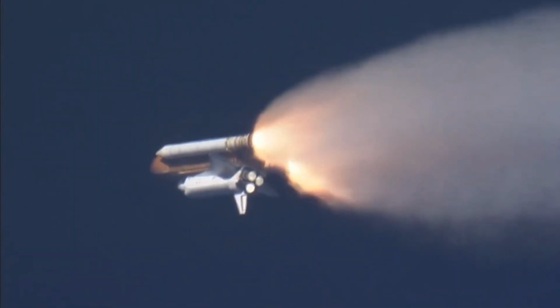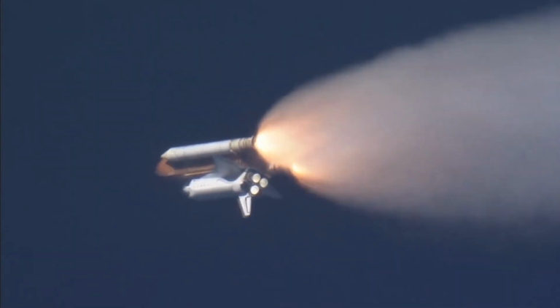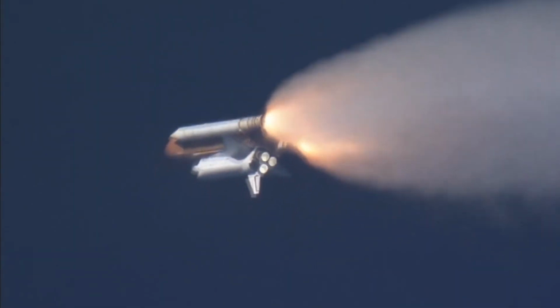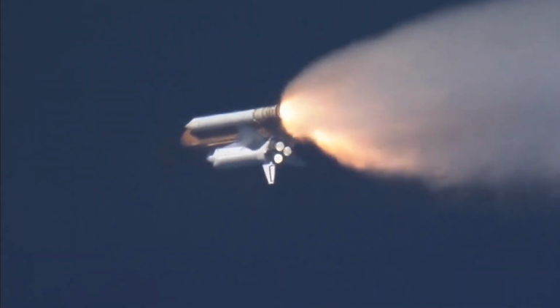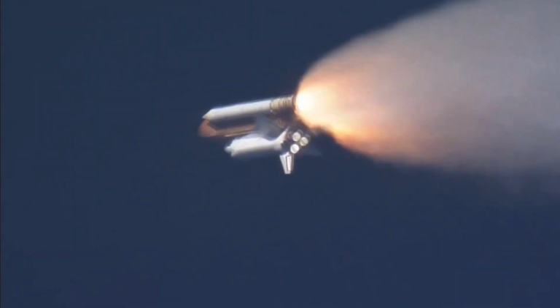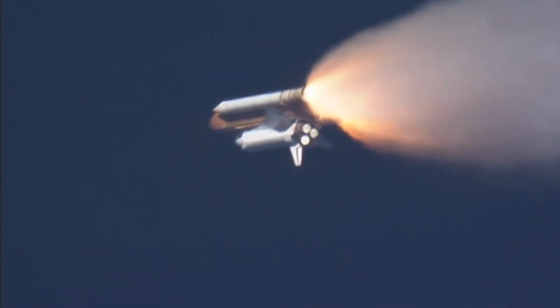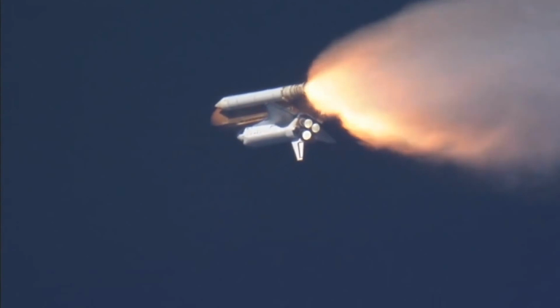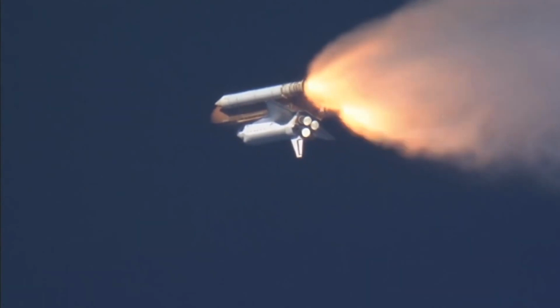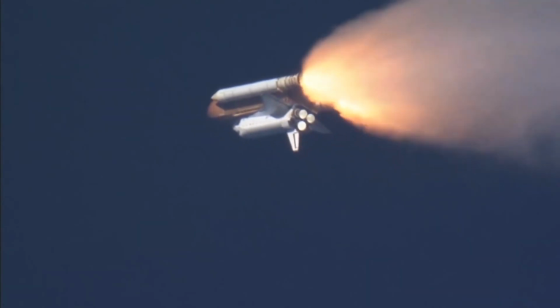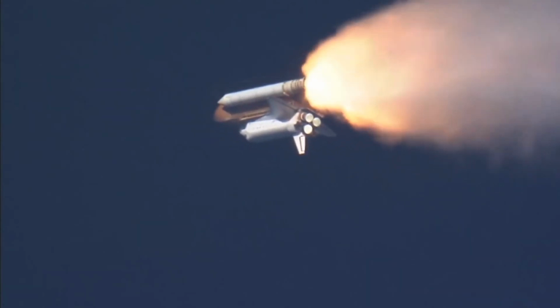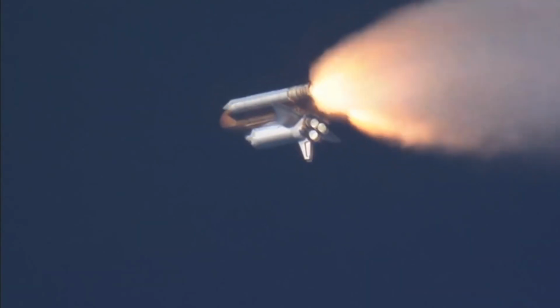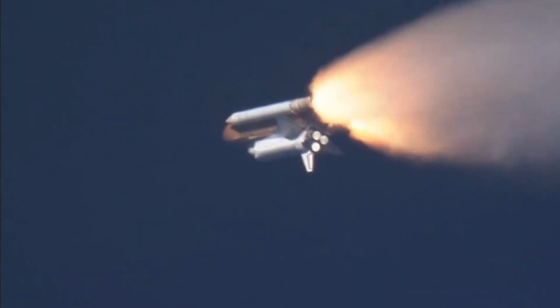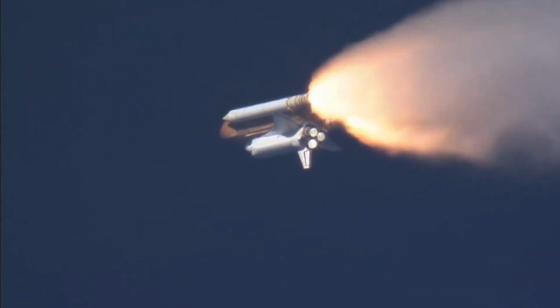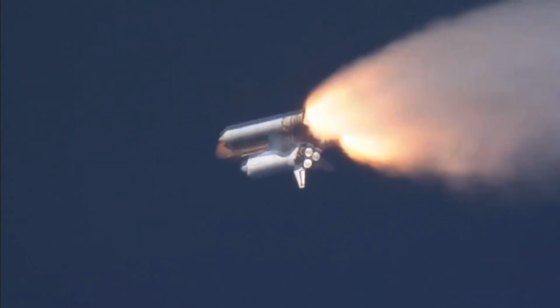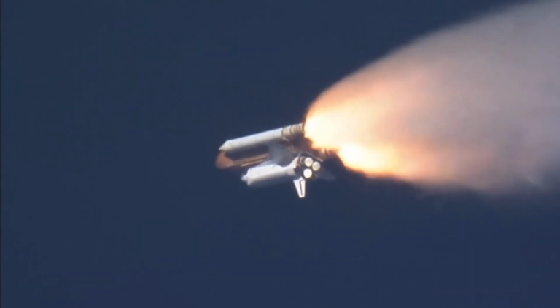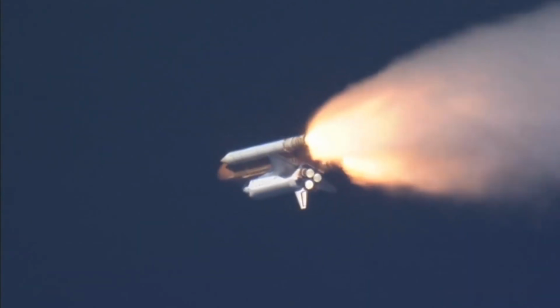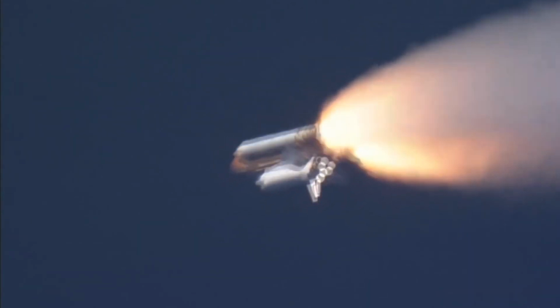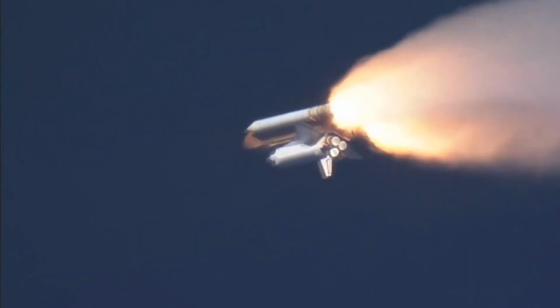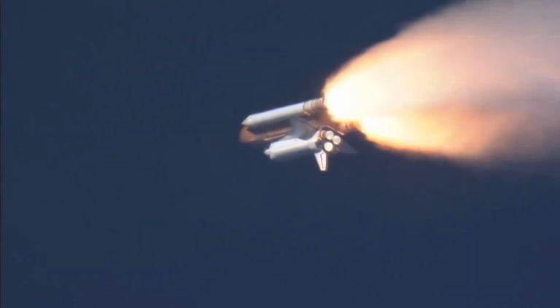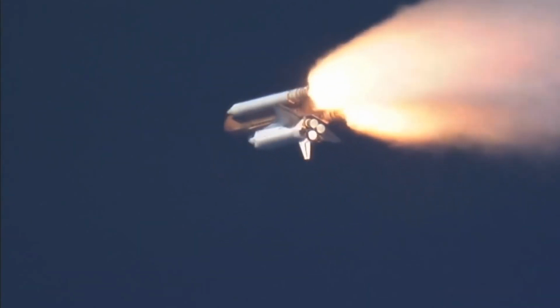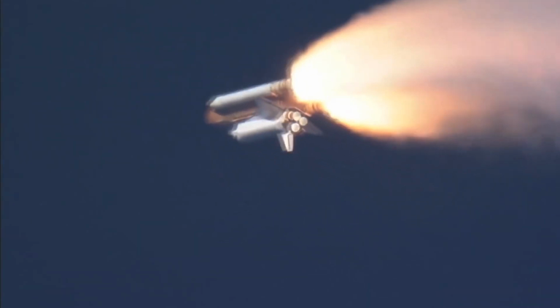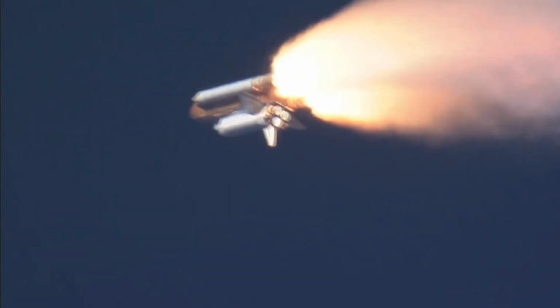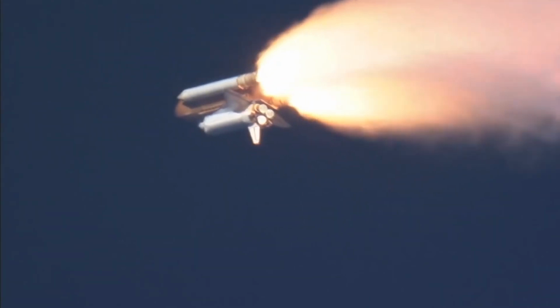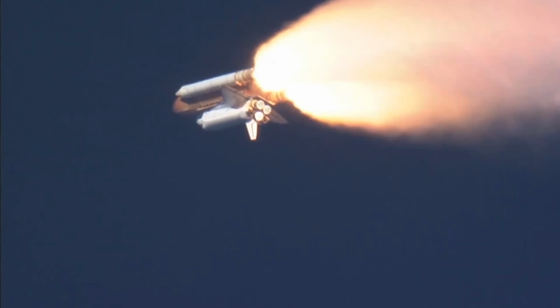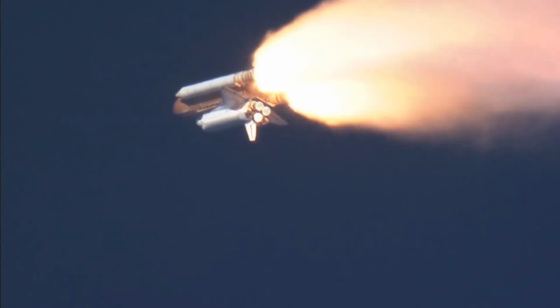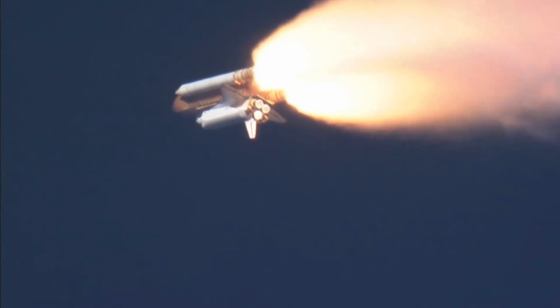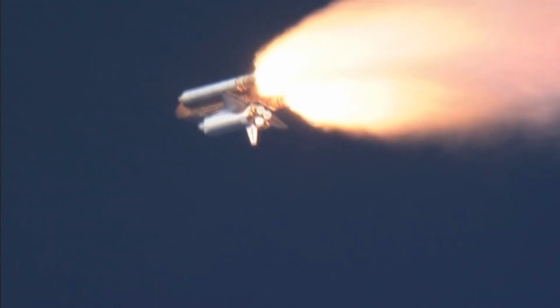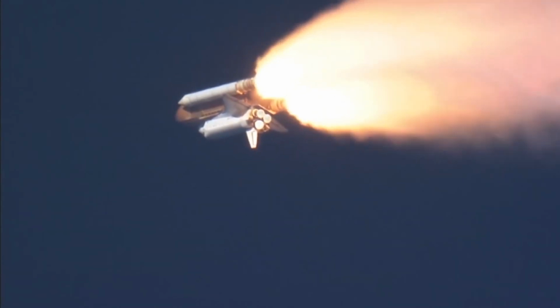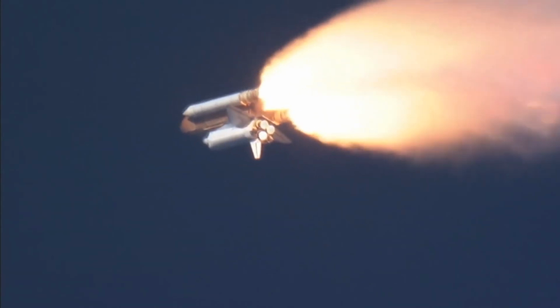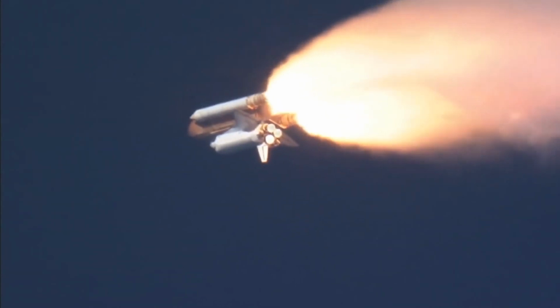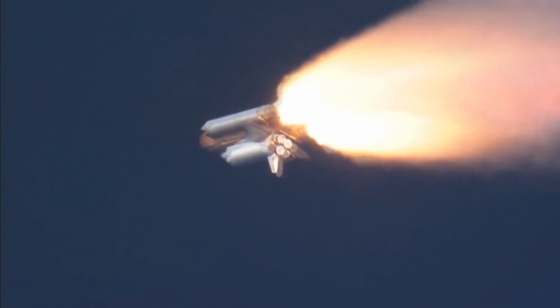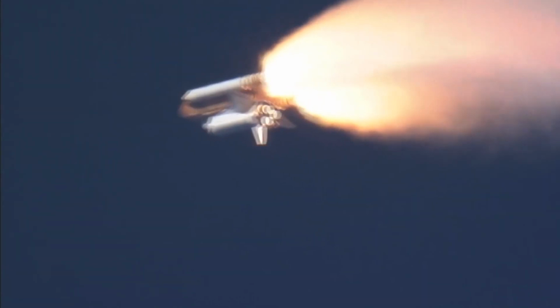Standing by for the throttle on call from Capcom. Houston, go at throttle up. Go at throttle up. Throttle on call.